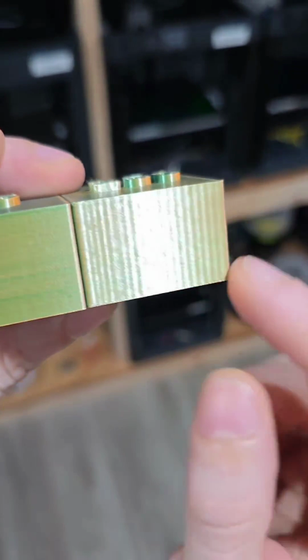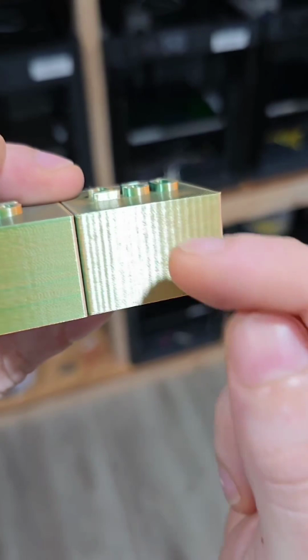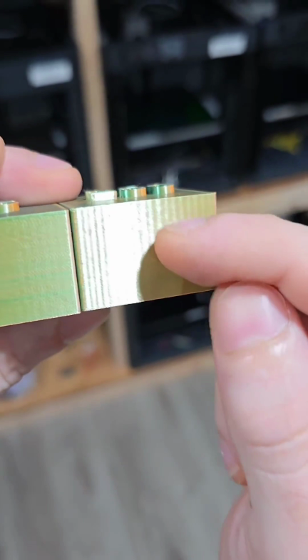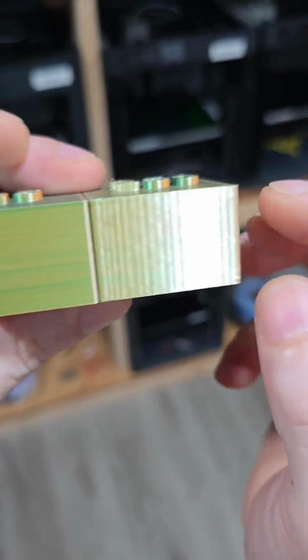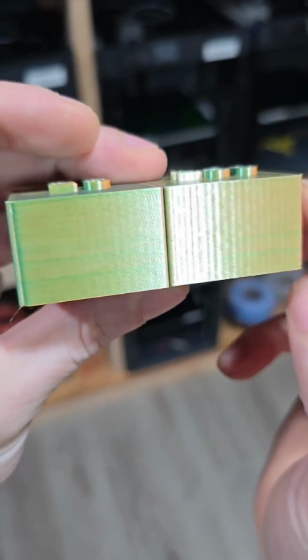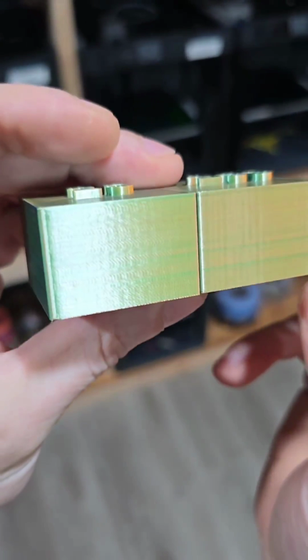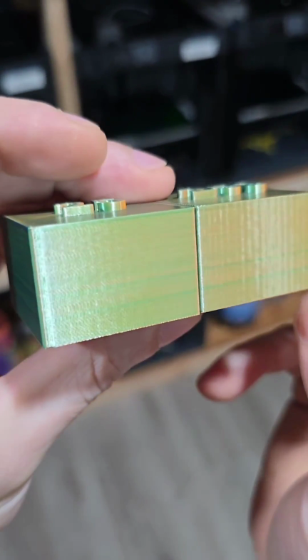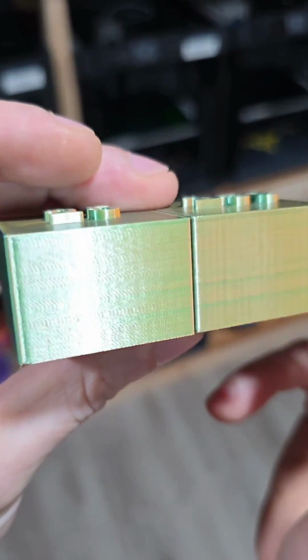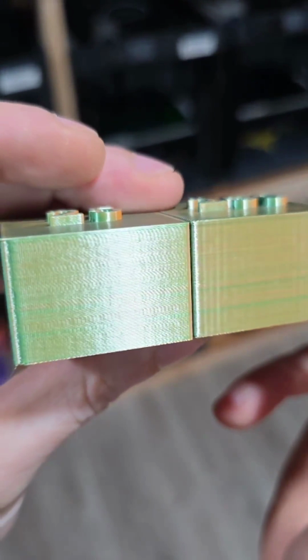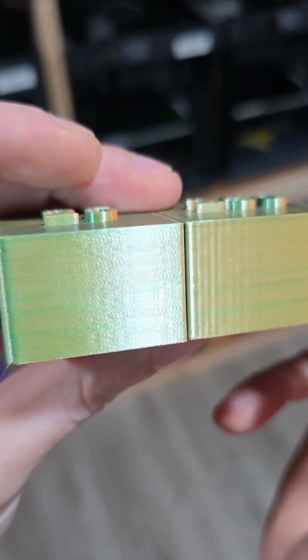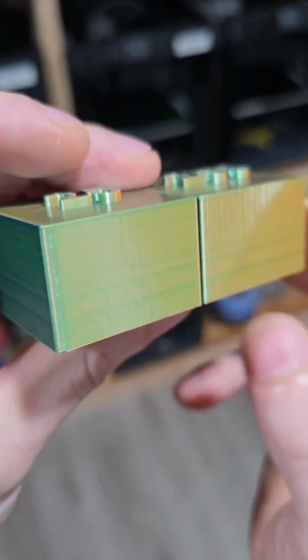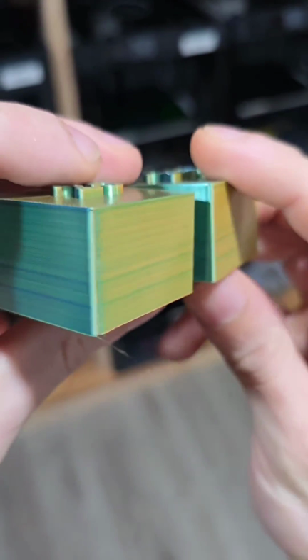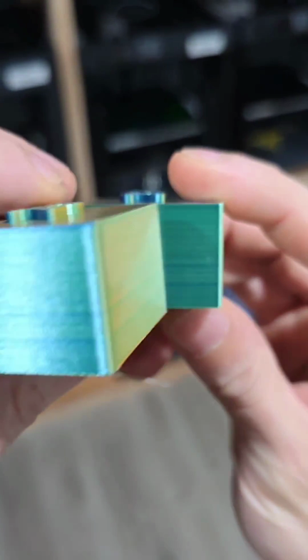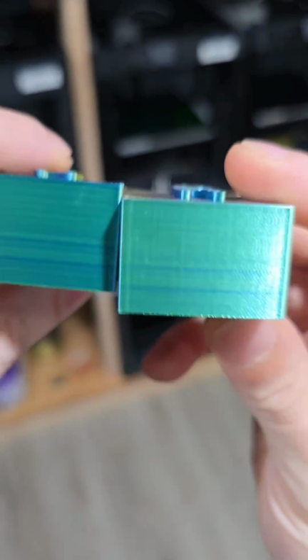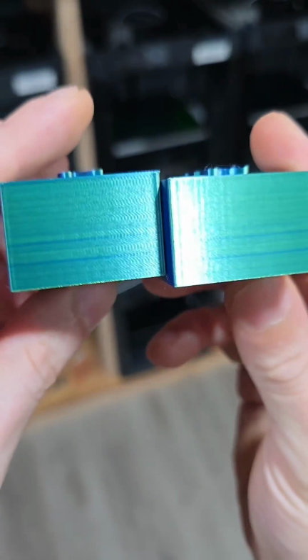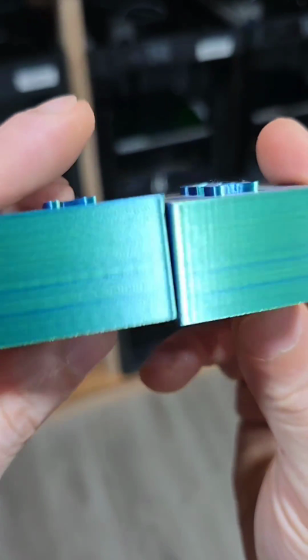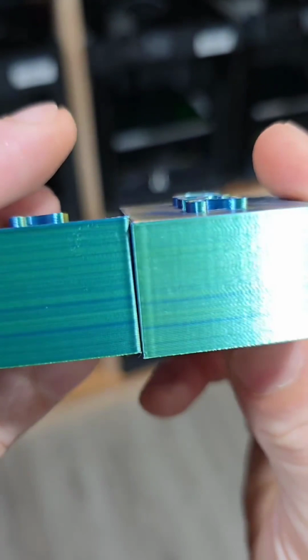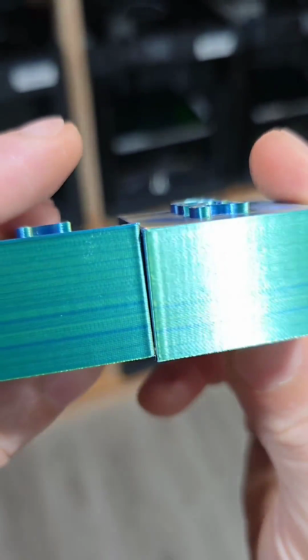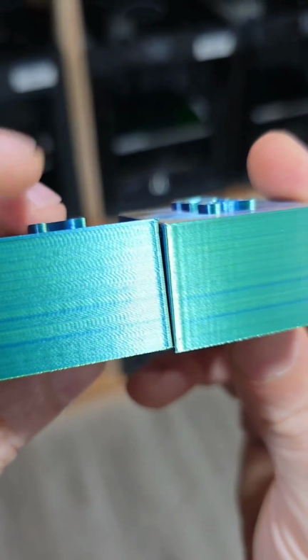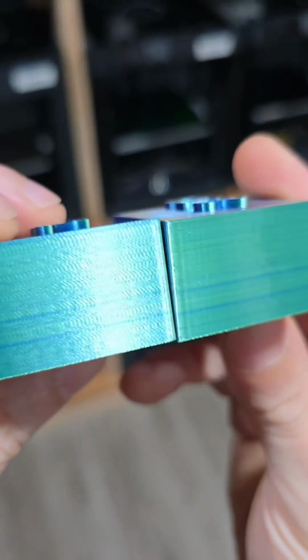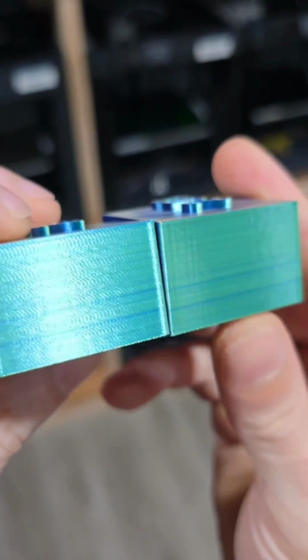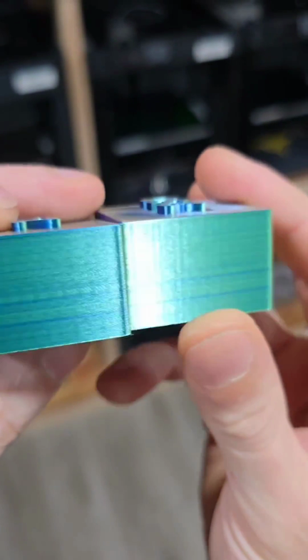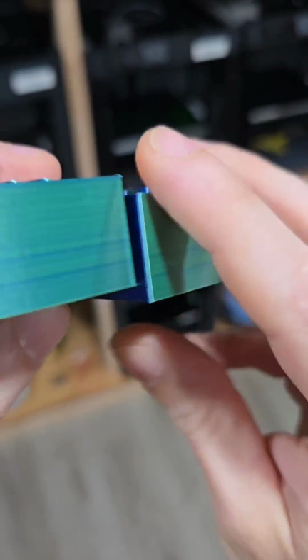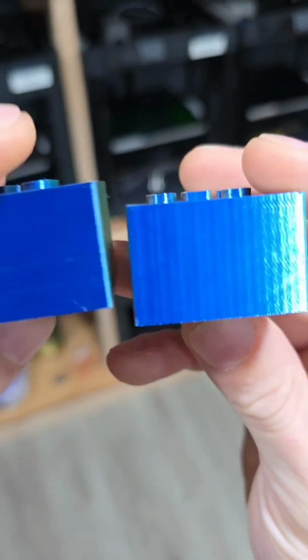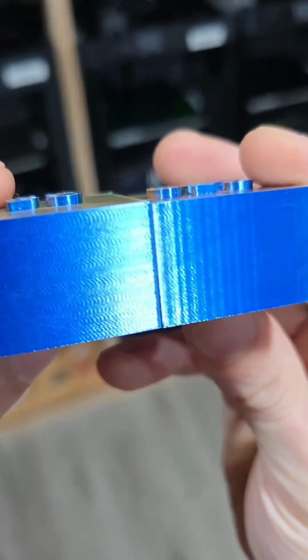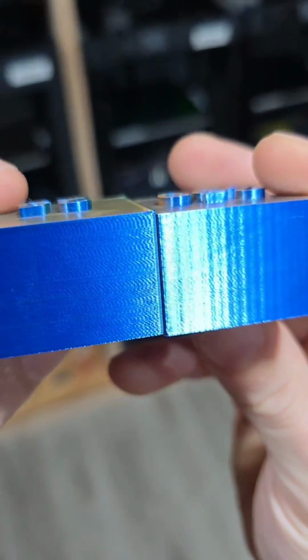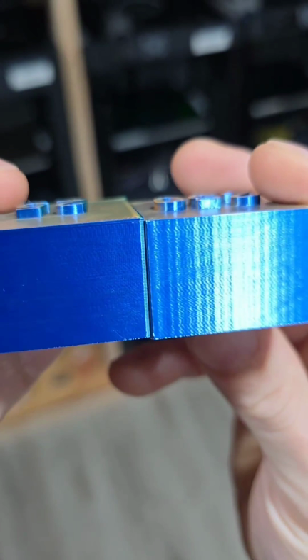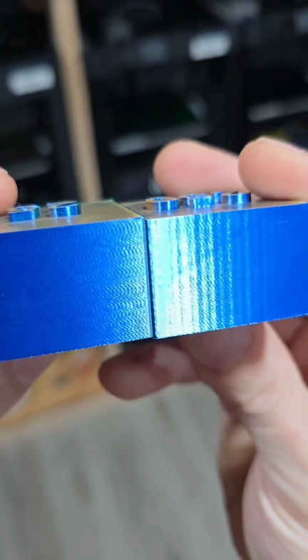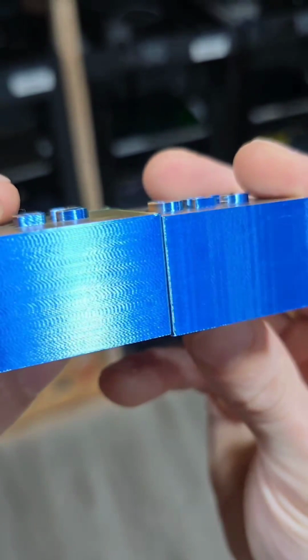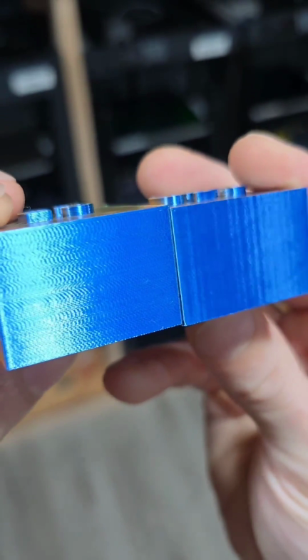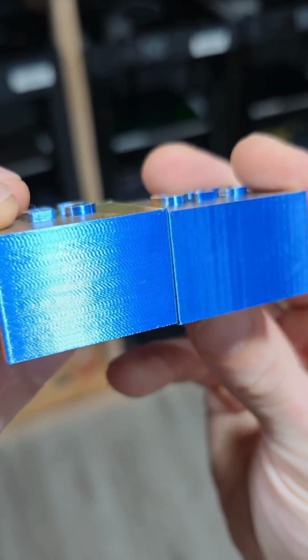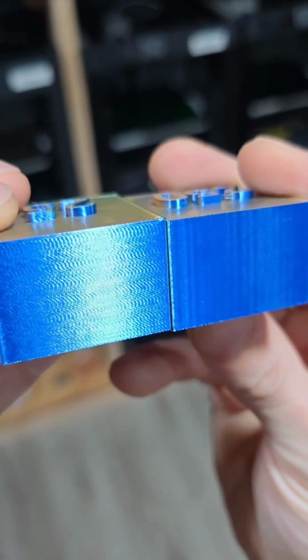So these vertical lines here — whereas on that much slower one, that side is okay. Now we see it really evident there.